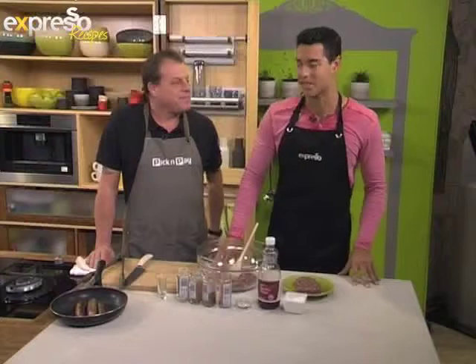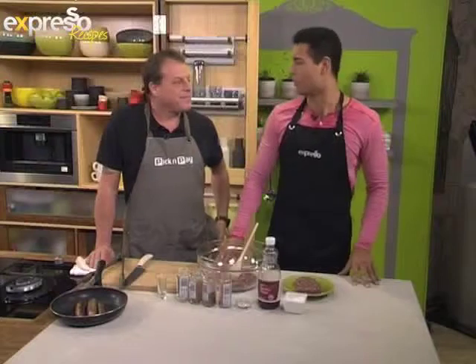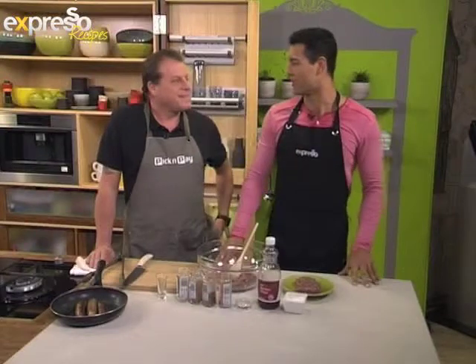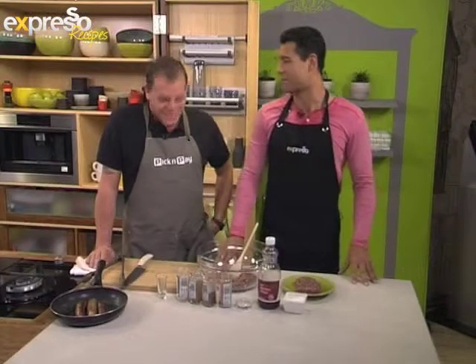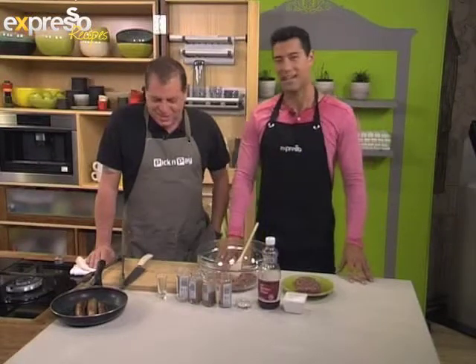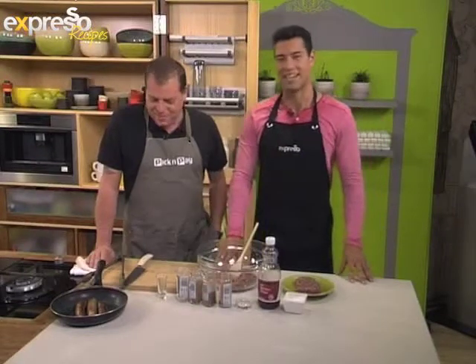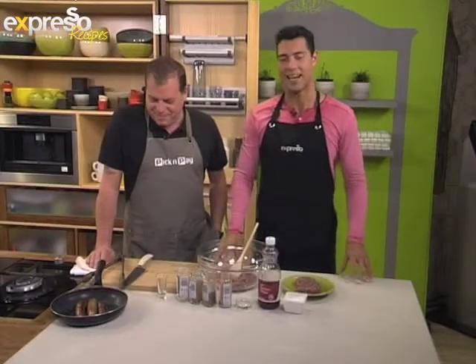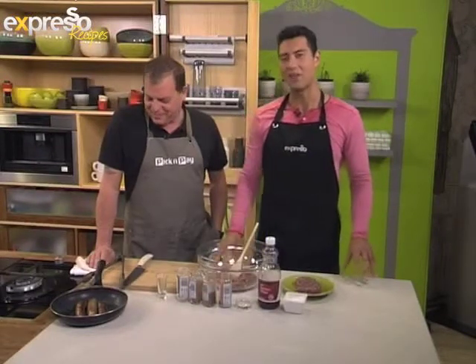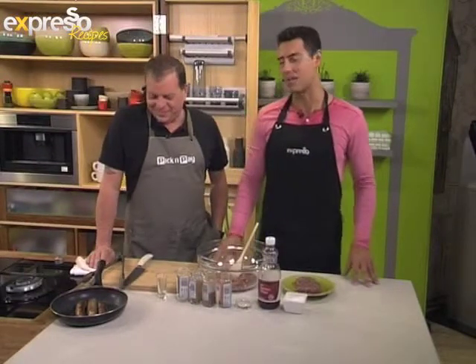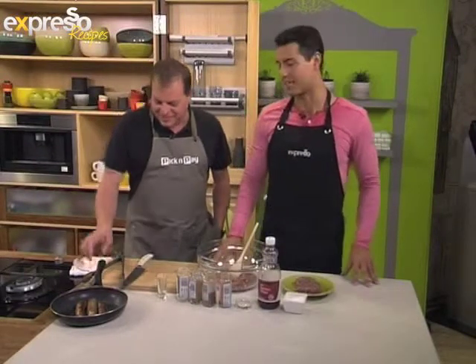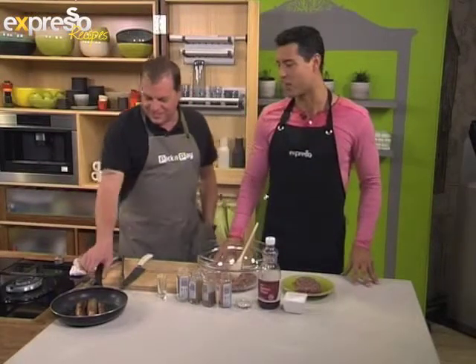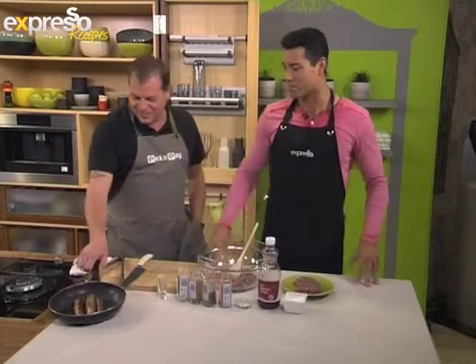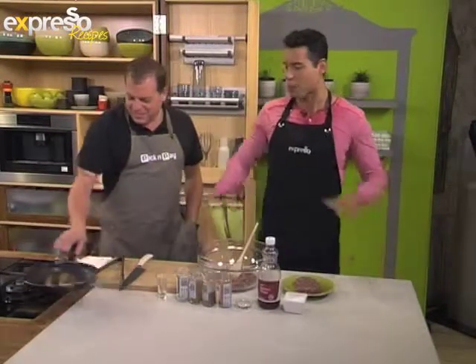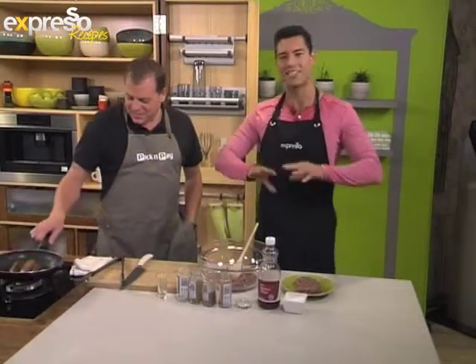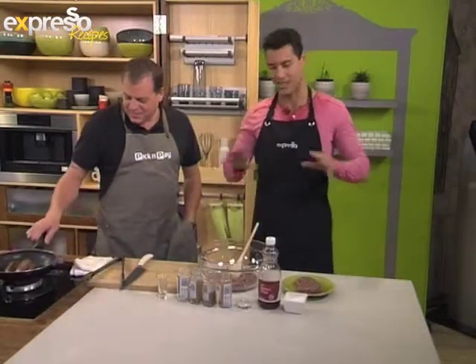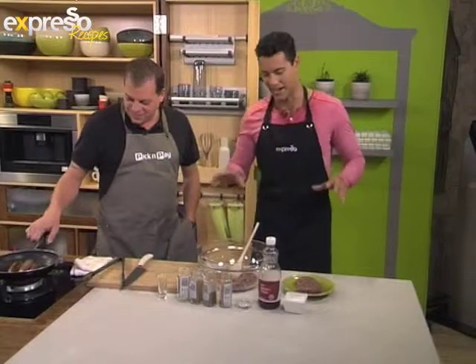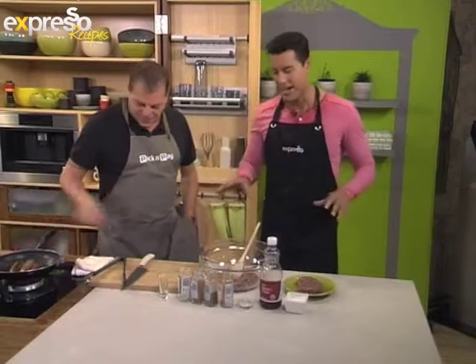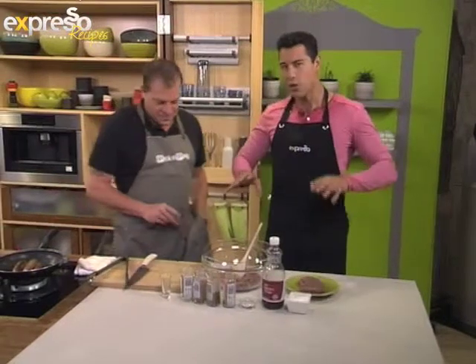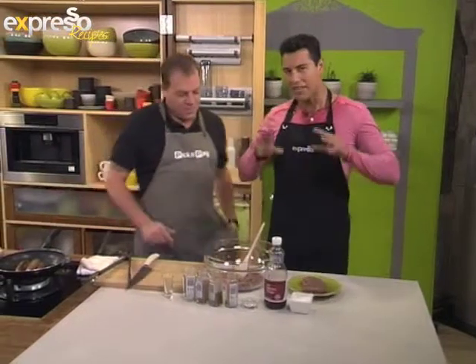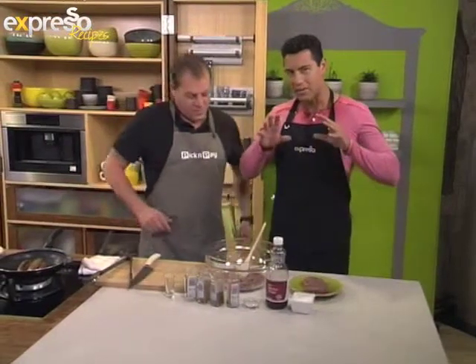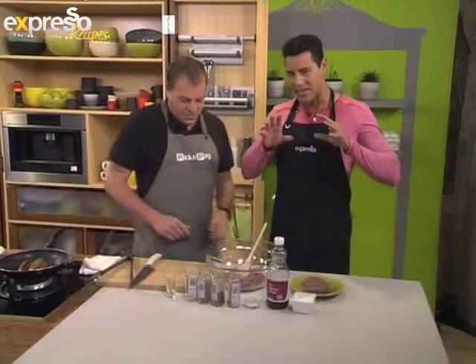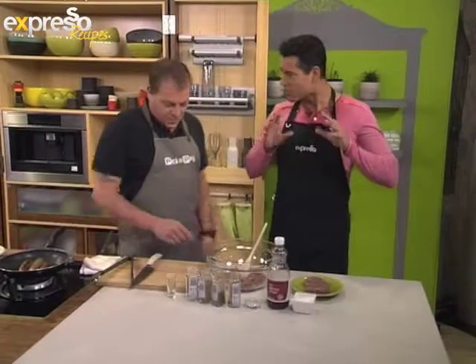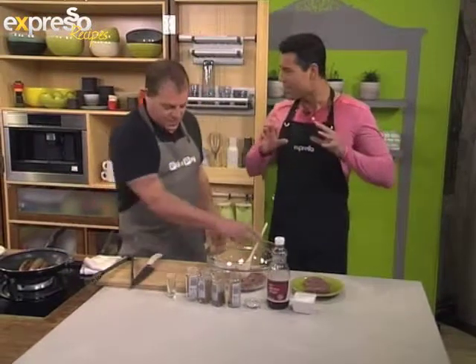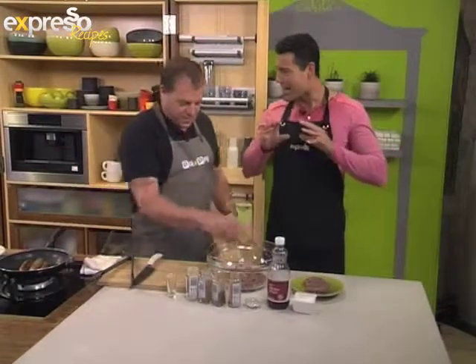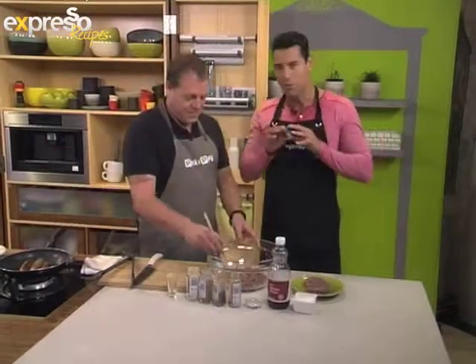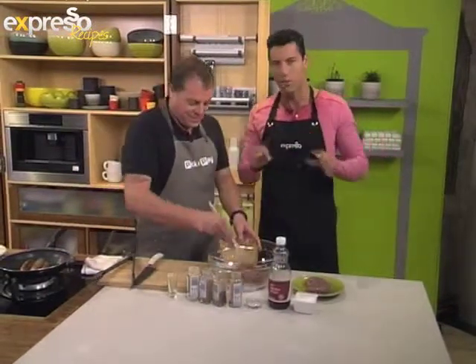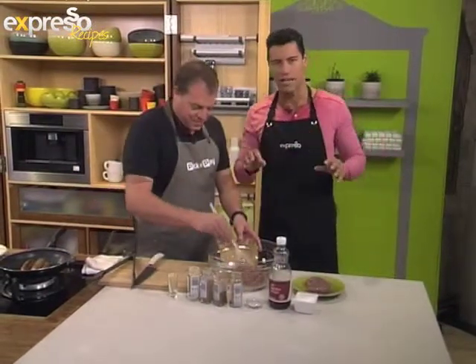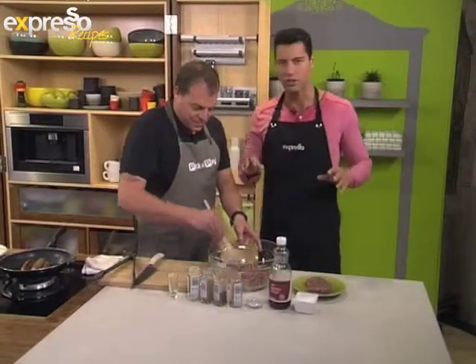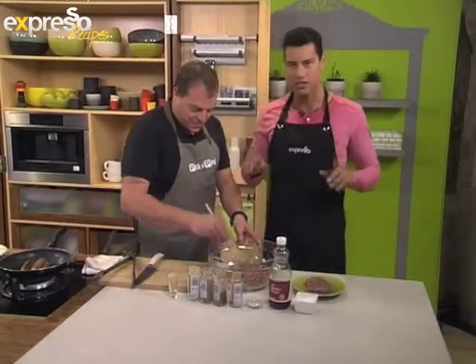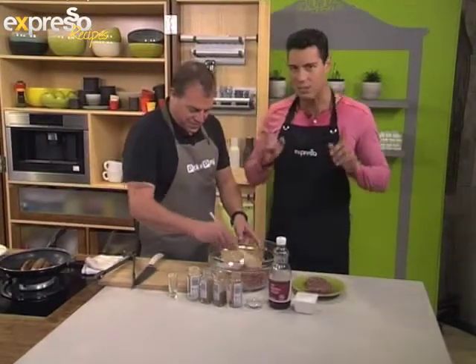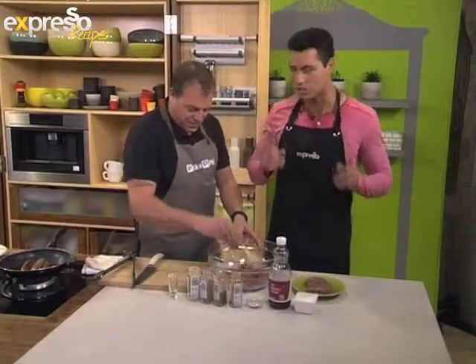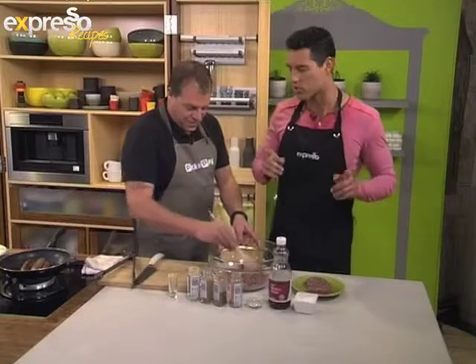Mr. Brad Ball here is going to be making us a lovely recipe a little bit later on. But before we get to that, if you're ever thinking about entering any boerewors making competition, there's a few things you should know.